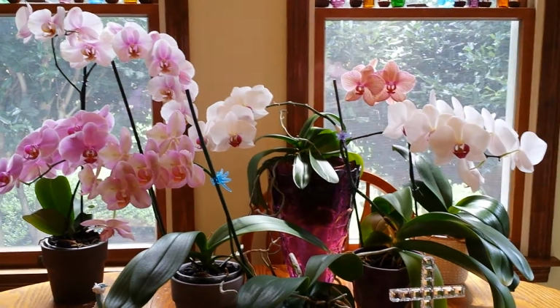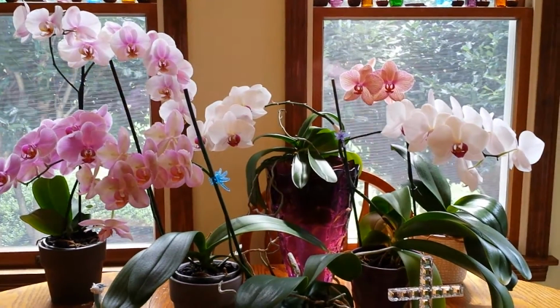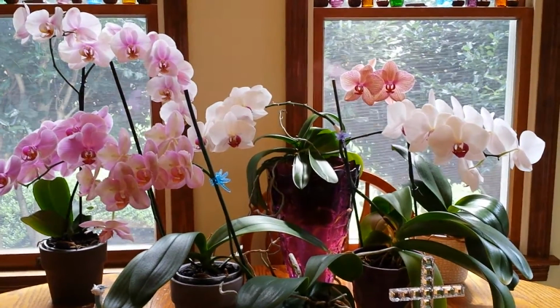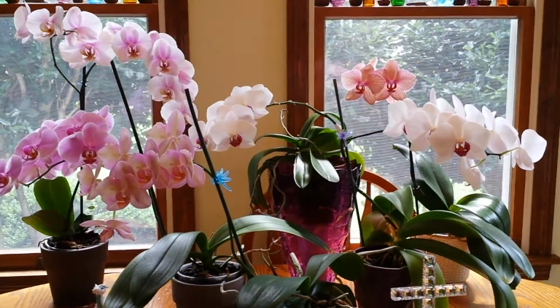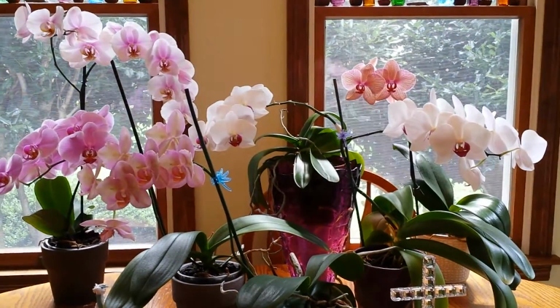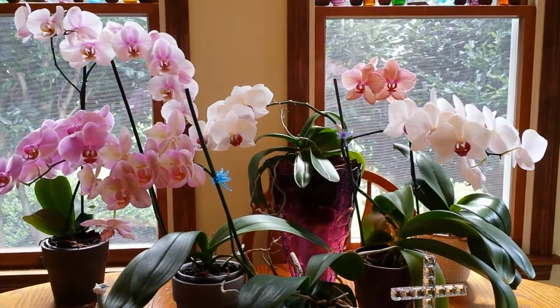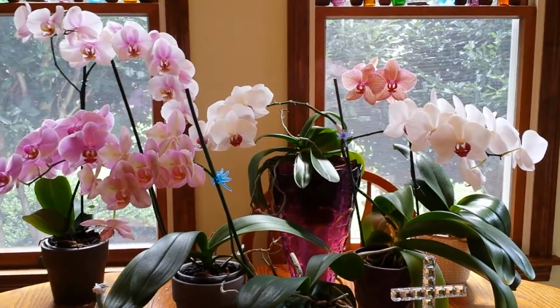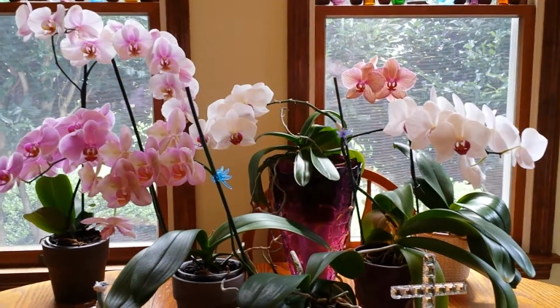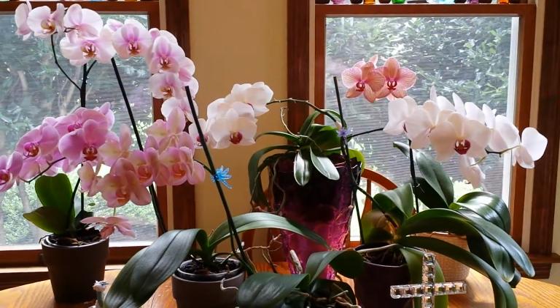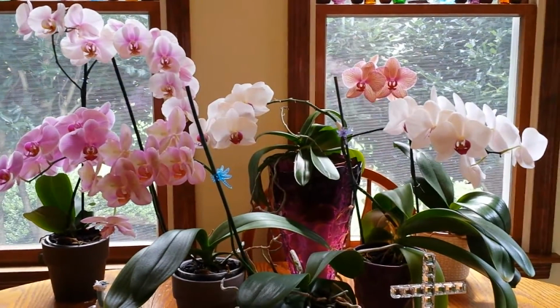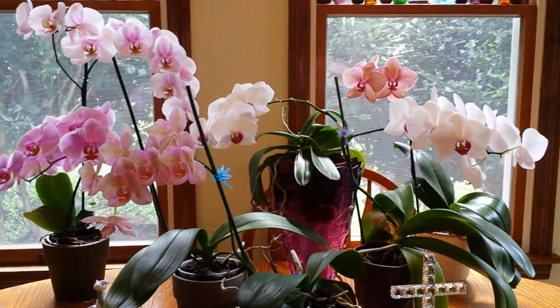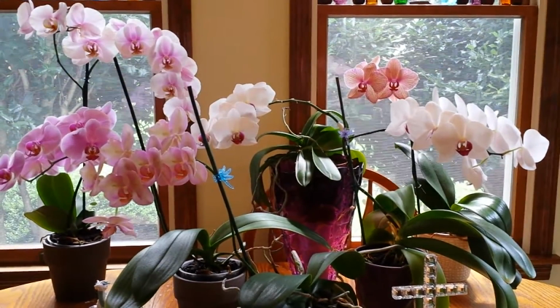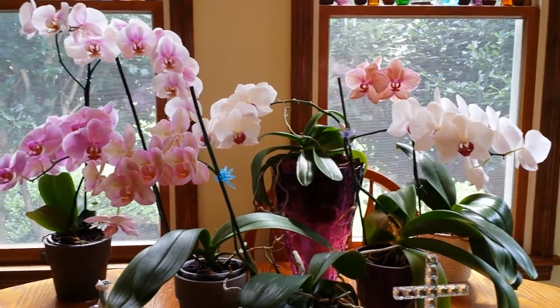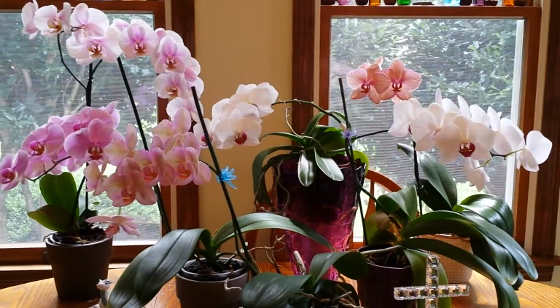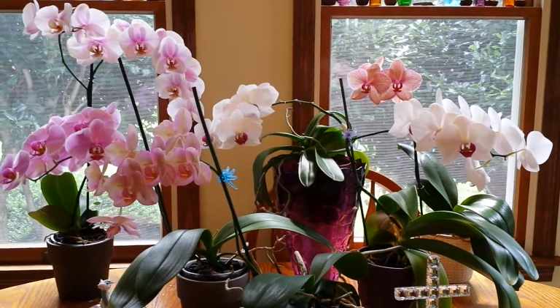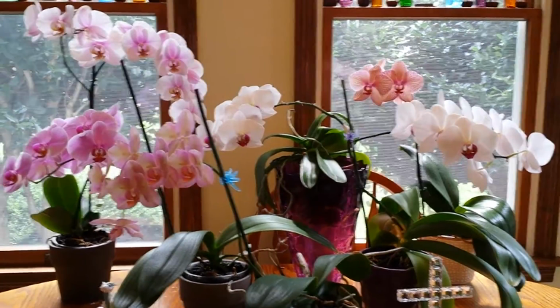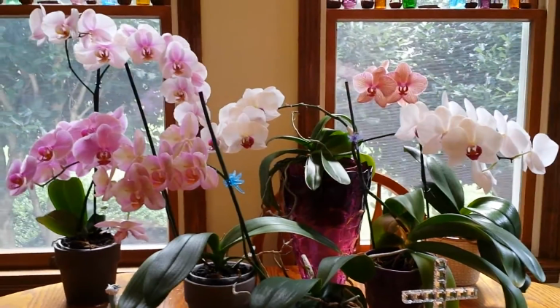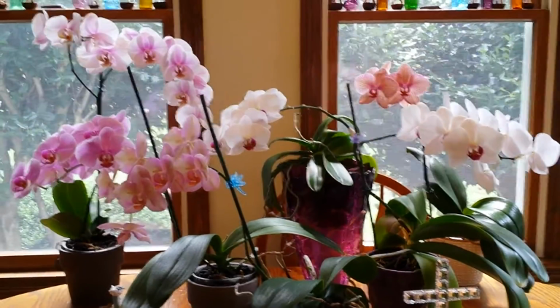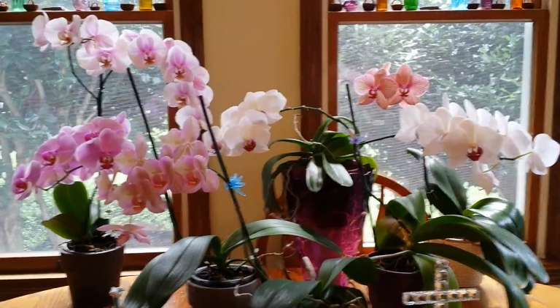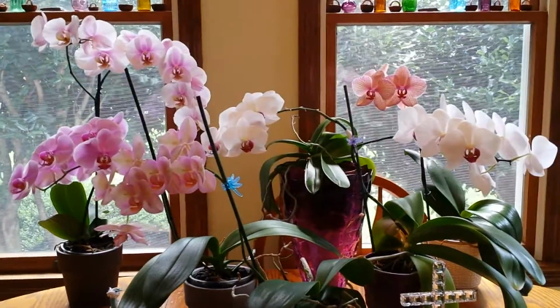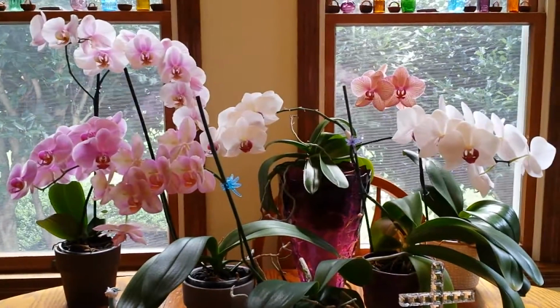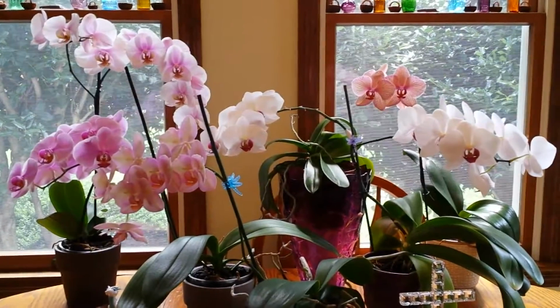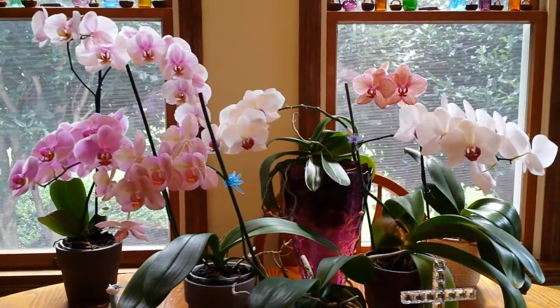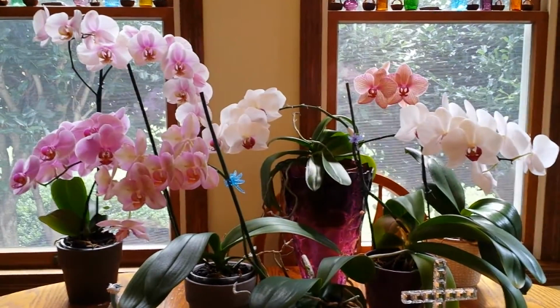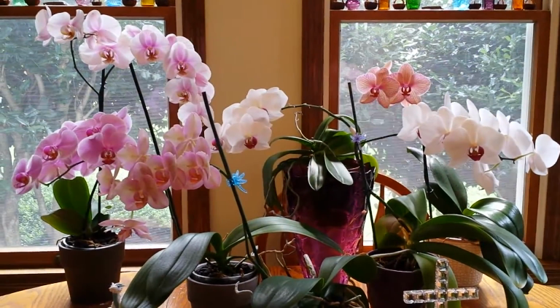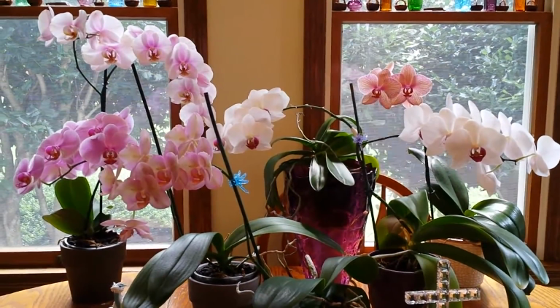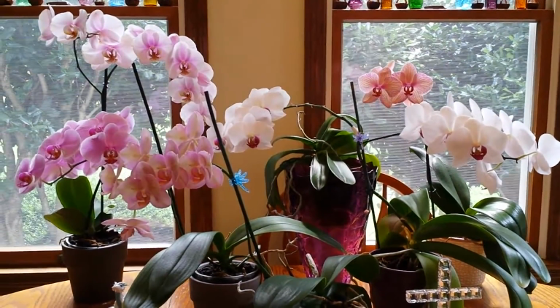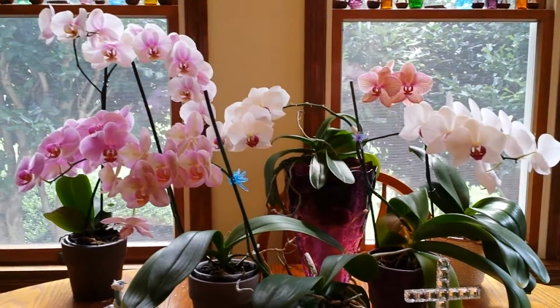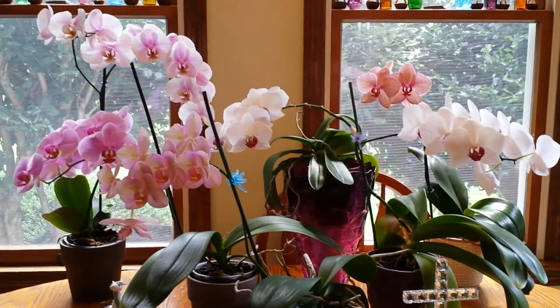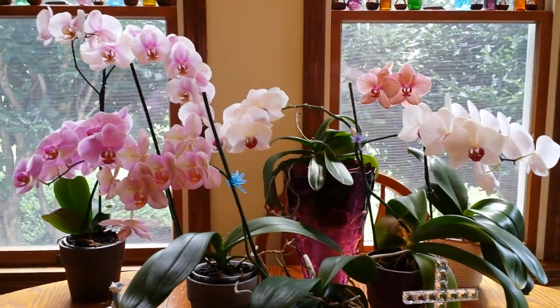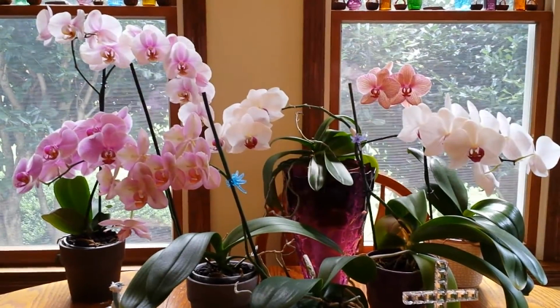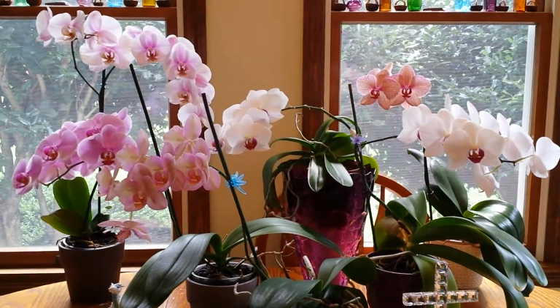Hello, everyone. I hope you're having a wonderful day. I wanted to show you my new kitchen display of orchids.